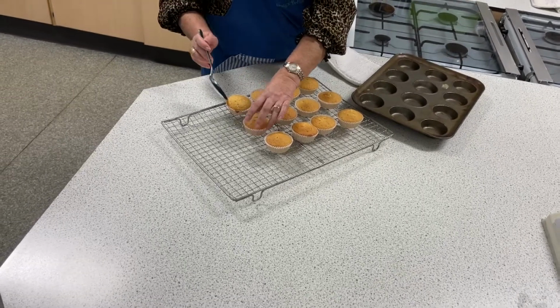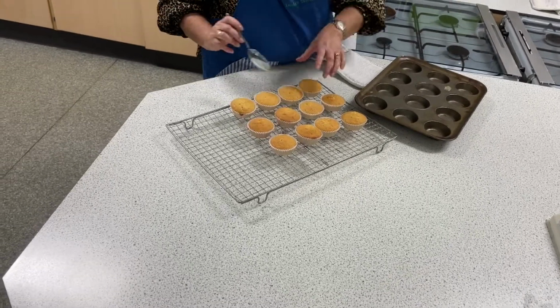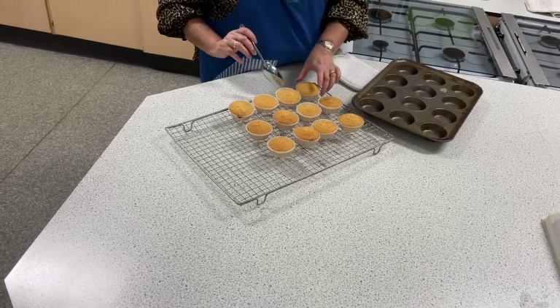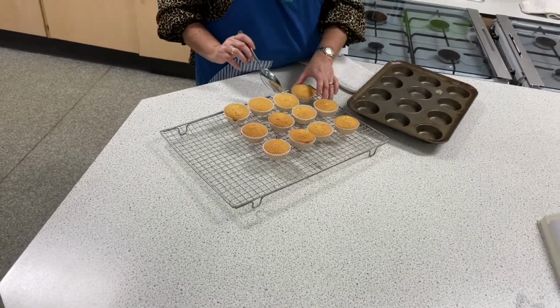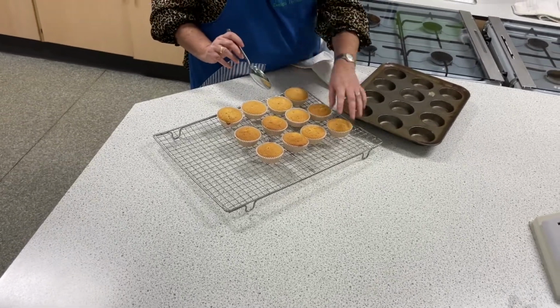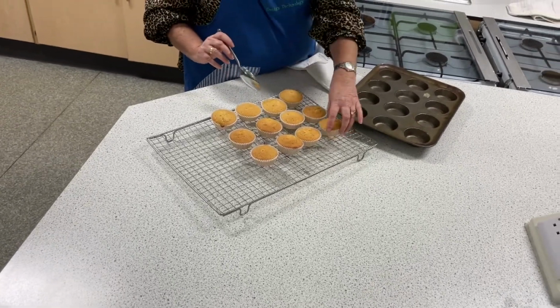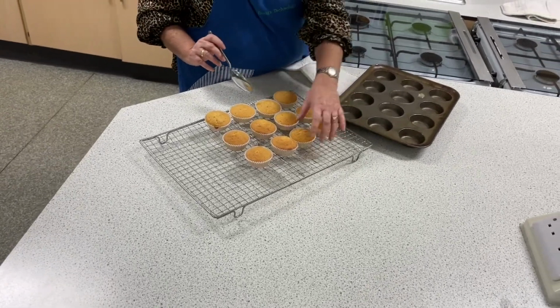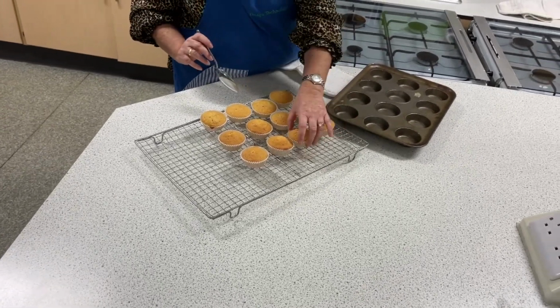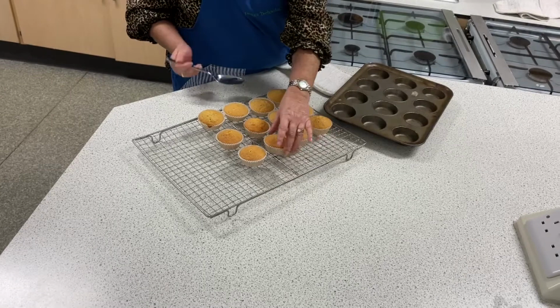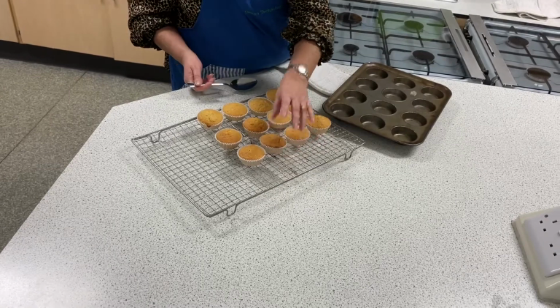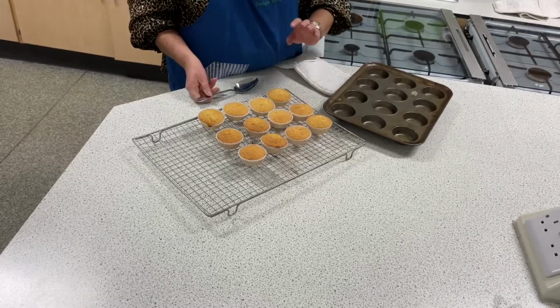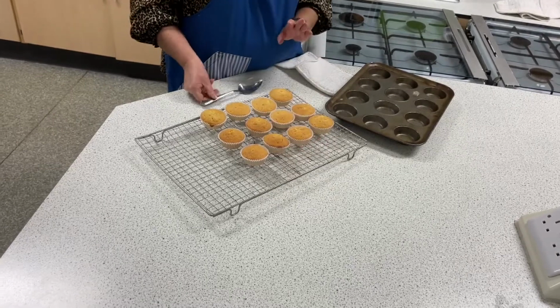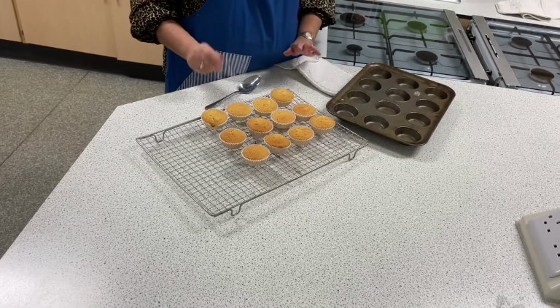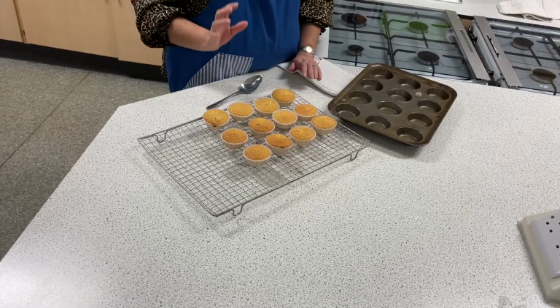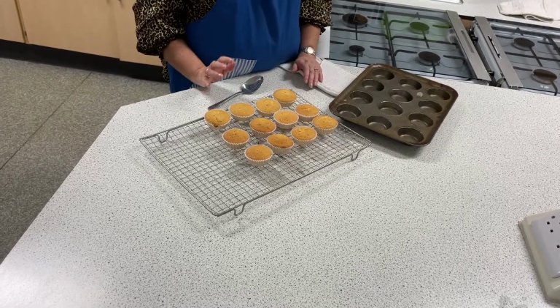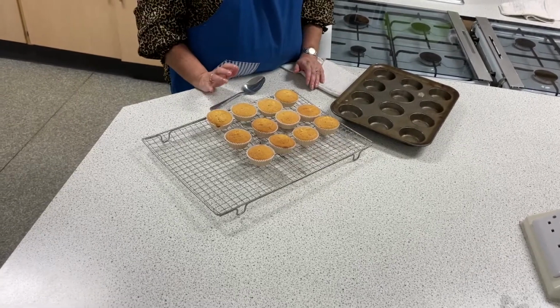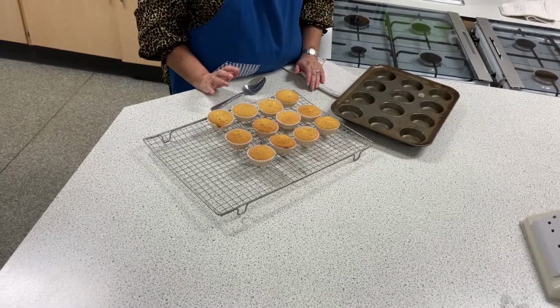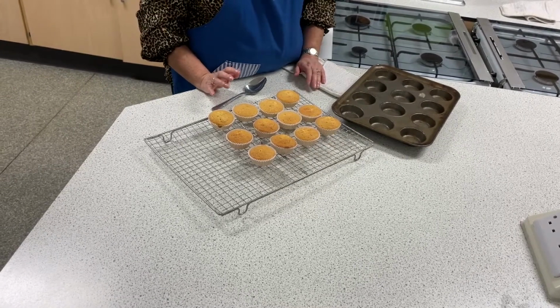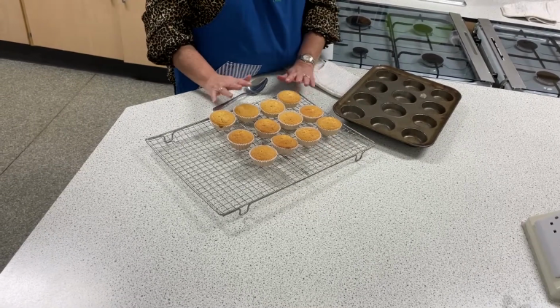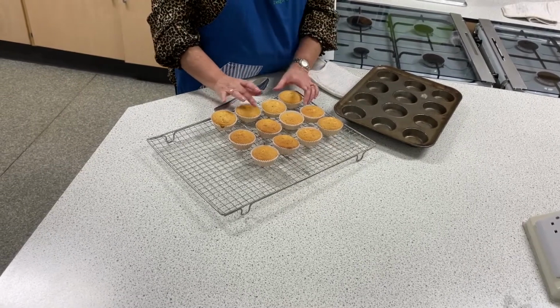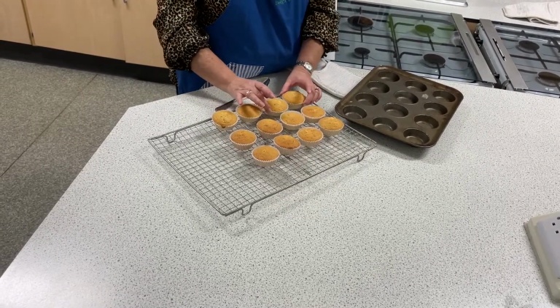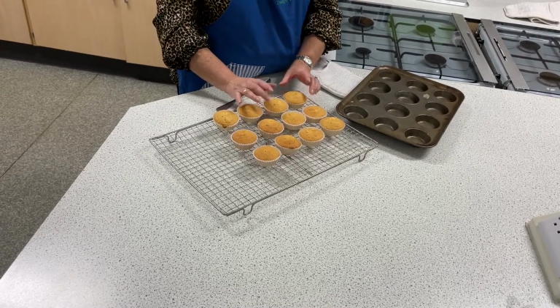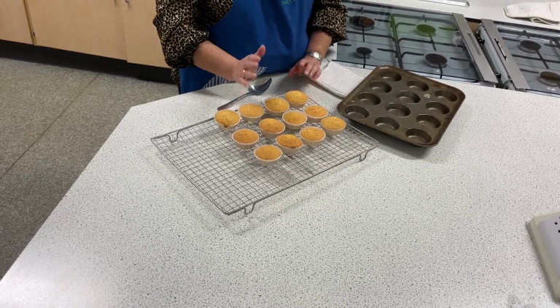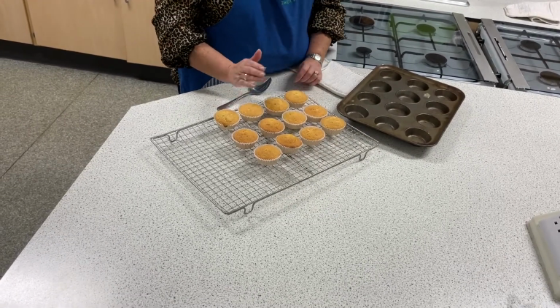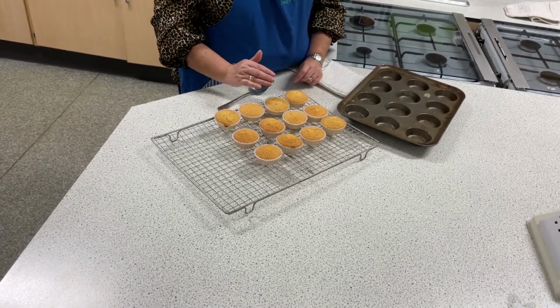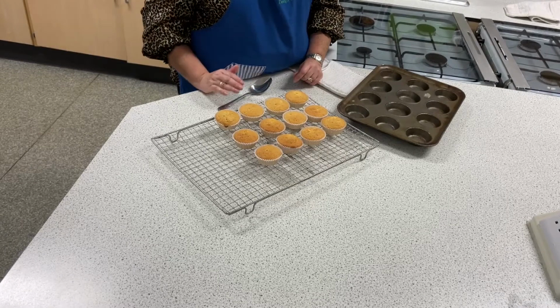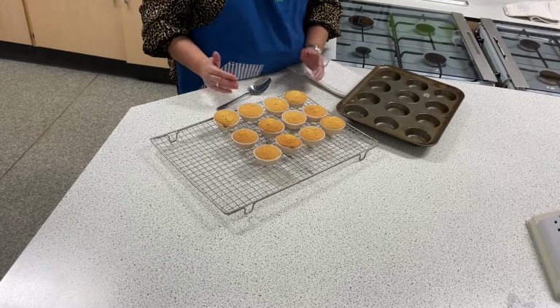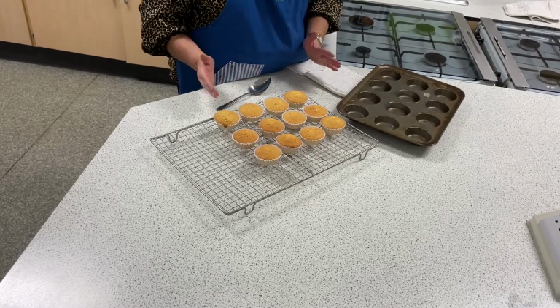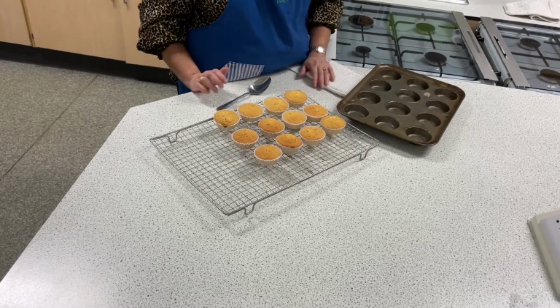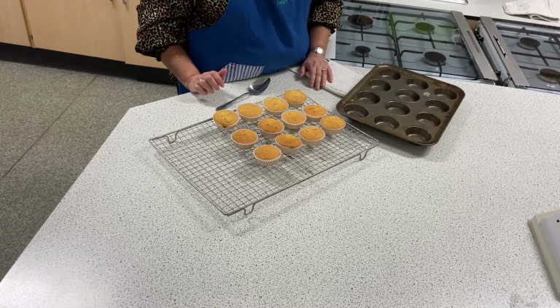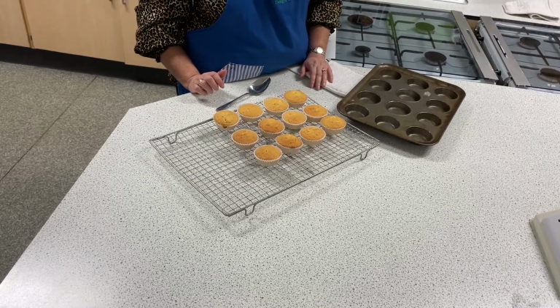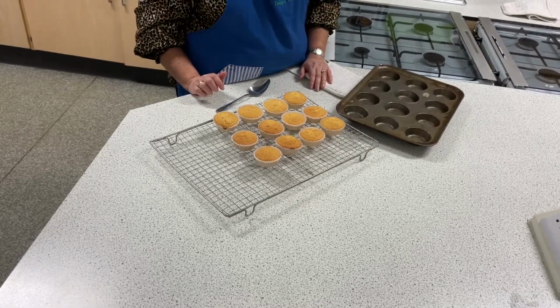As we only have one-hour lessons, we're going to label a freezer bag. When the cakes are cool, we'll put them in the freezer to decorate next lesson.